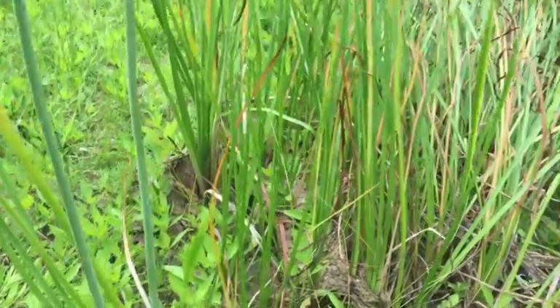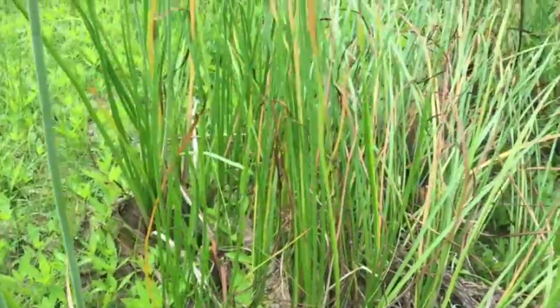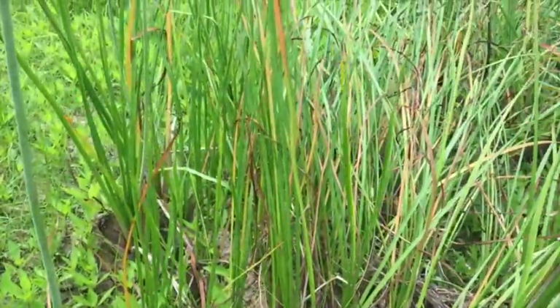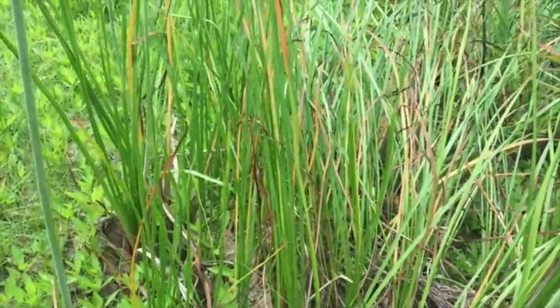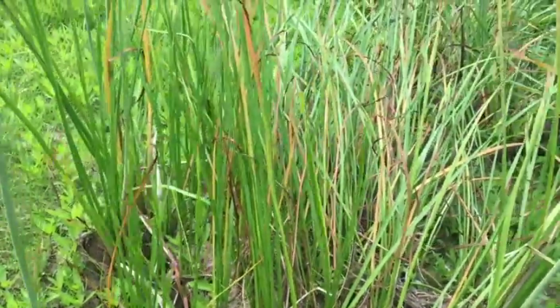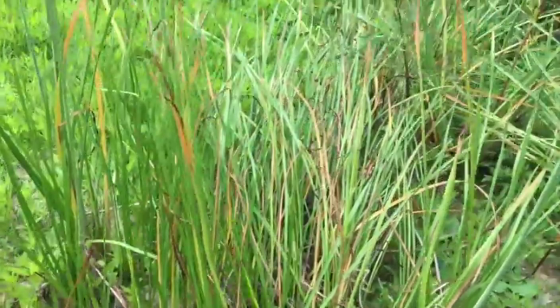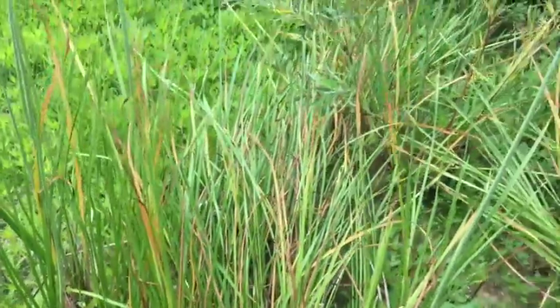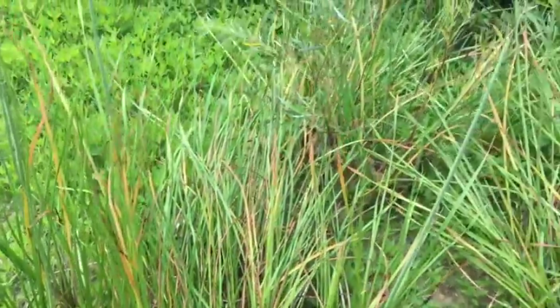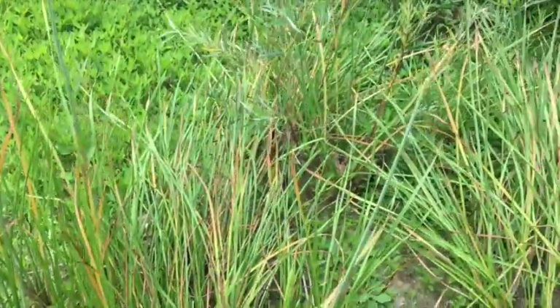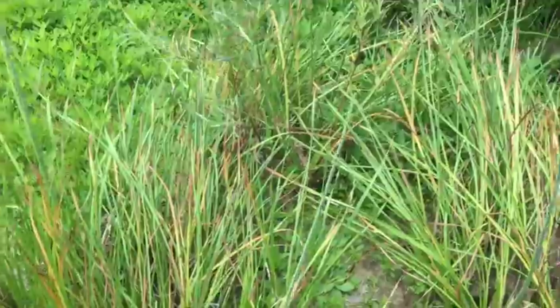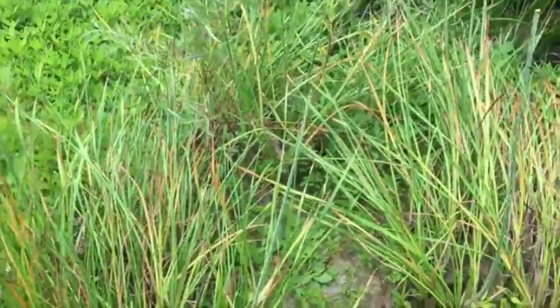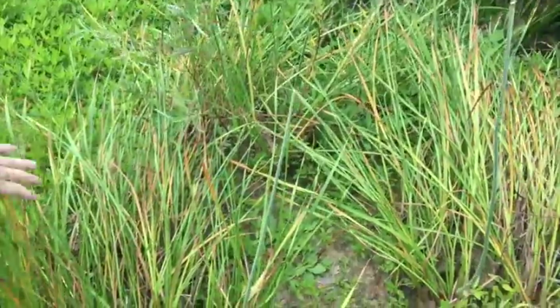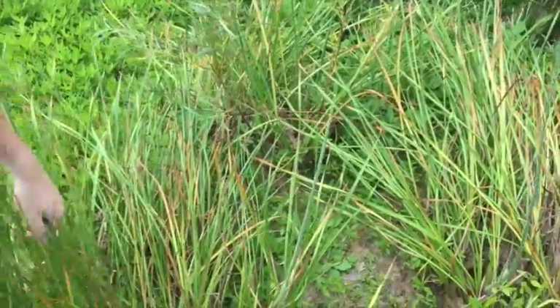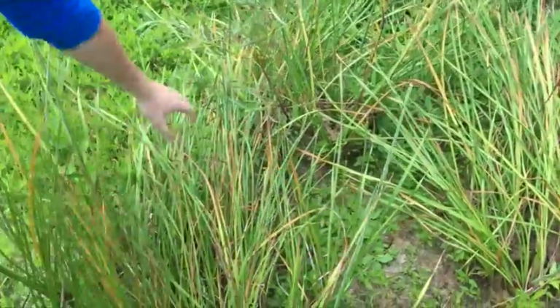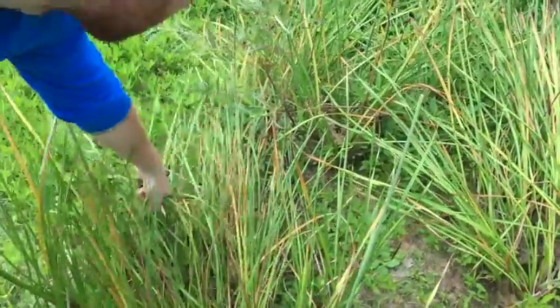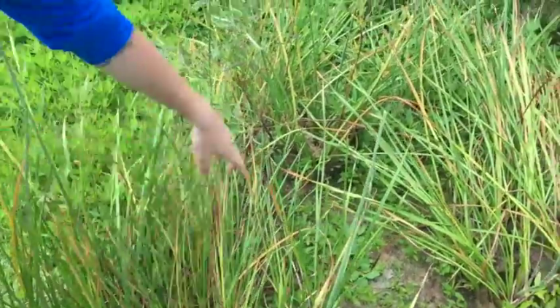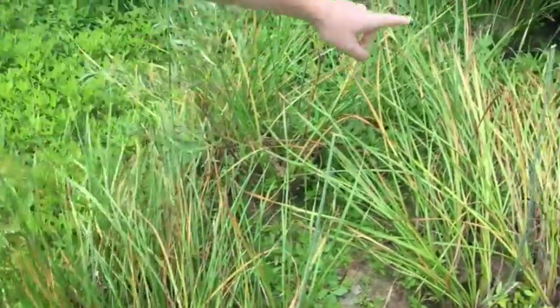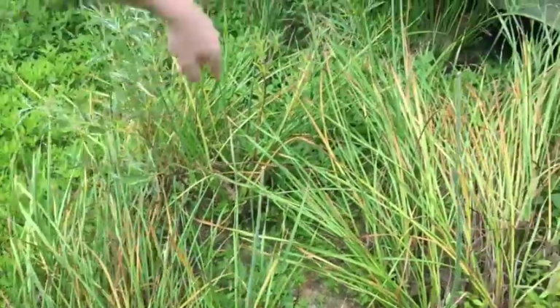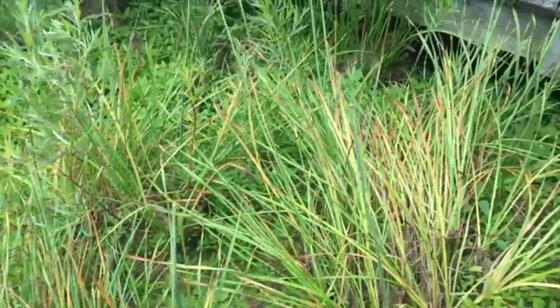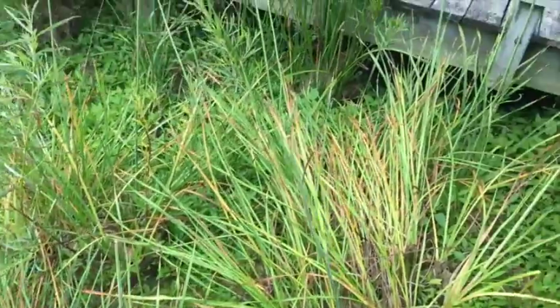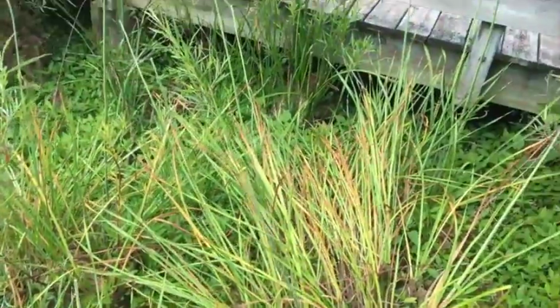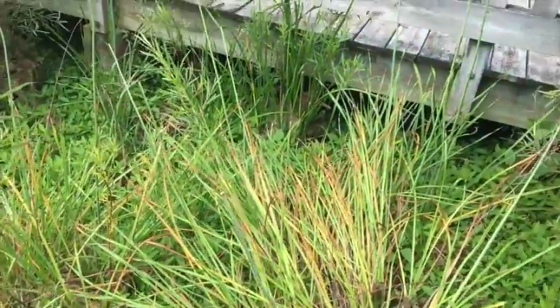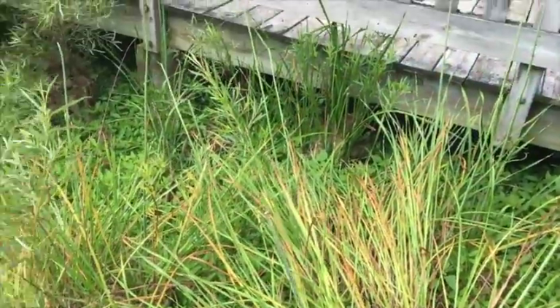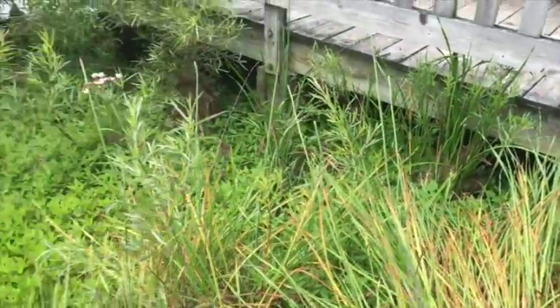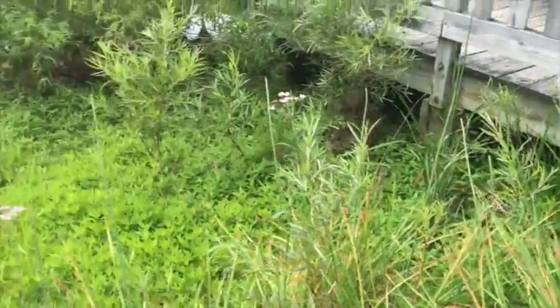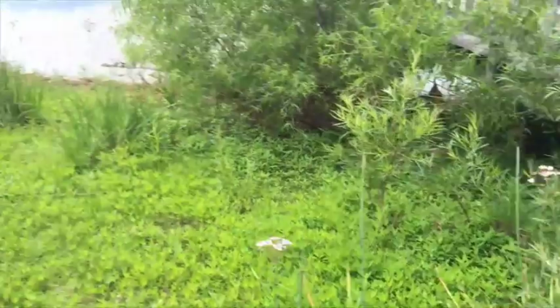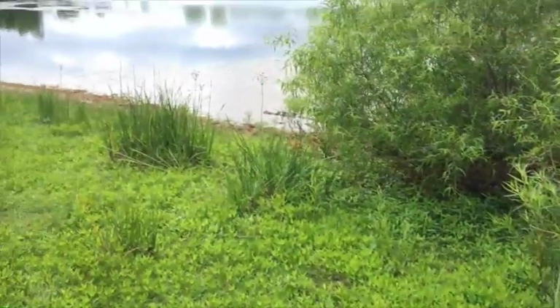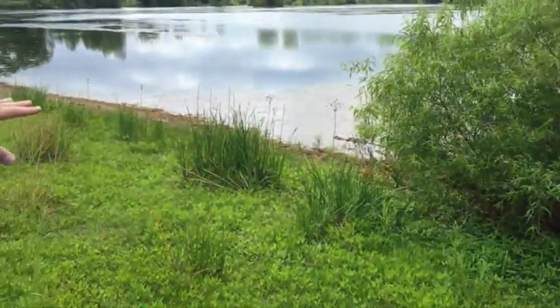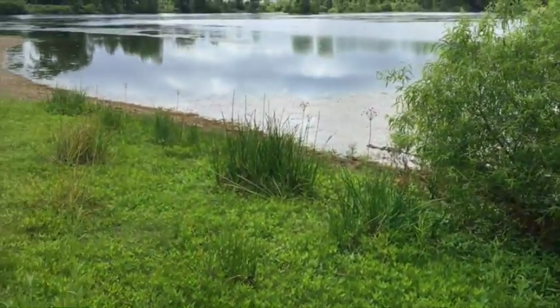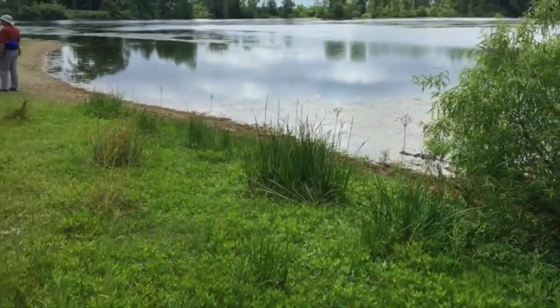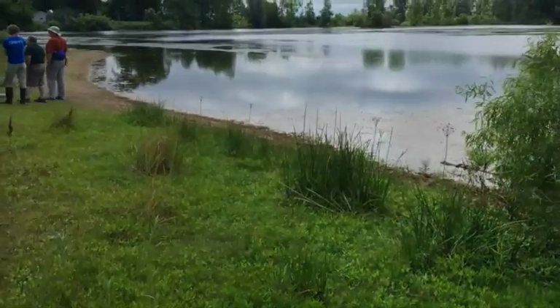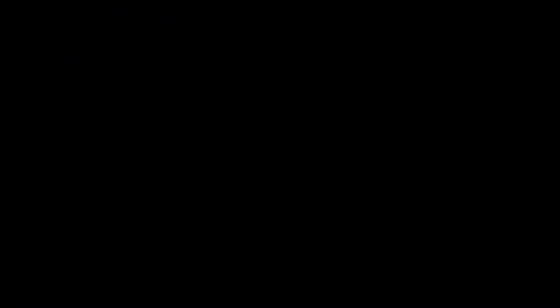And it grows pretty dense, I can see. Correct. So all this right here, this is all flowering rush. It goes back there and you can see other patches. It's pretty much all the tall stuff out here by the water.